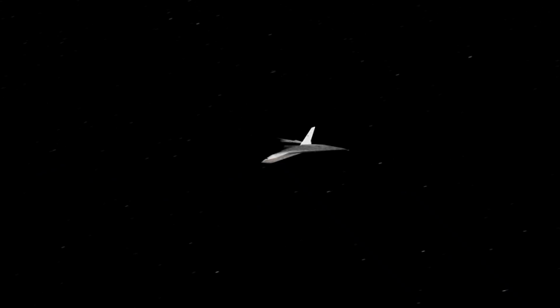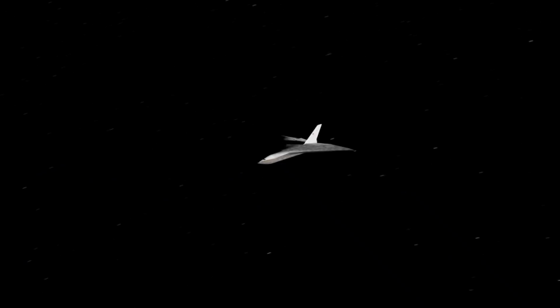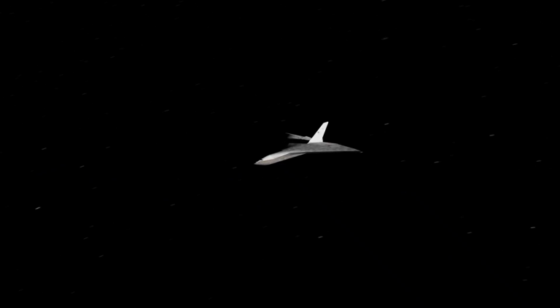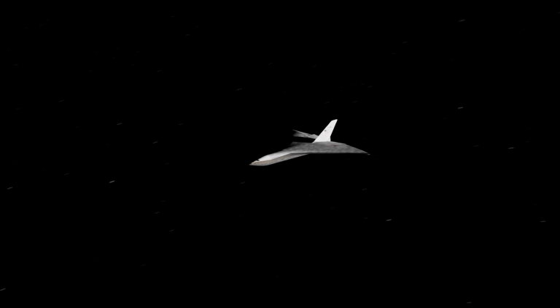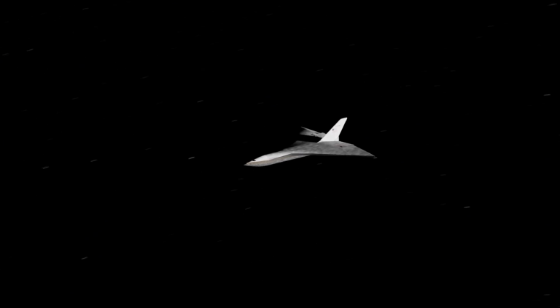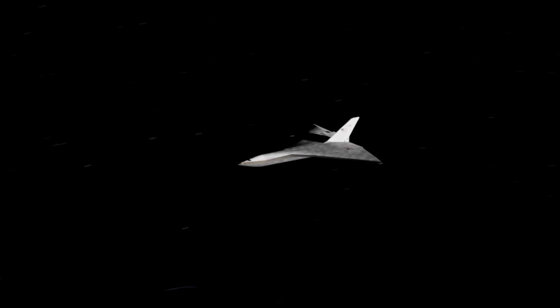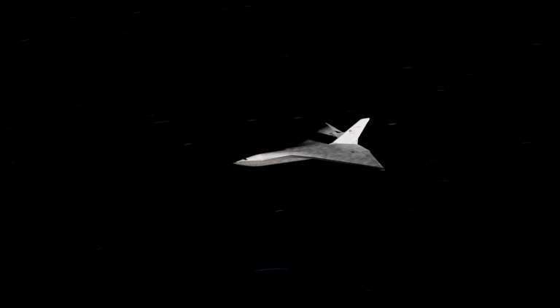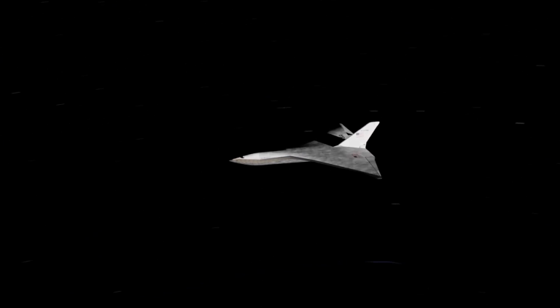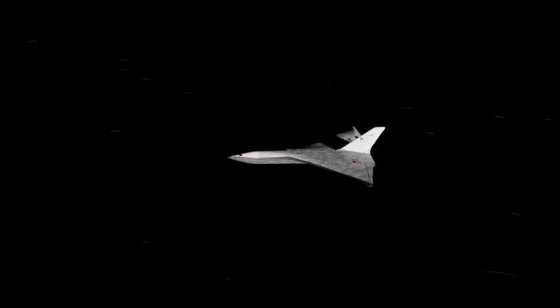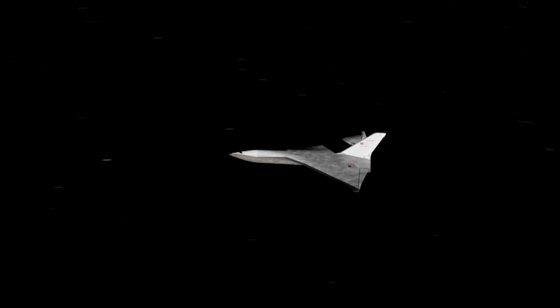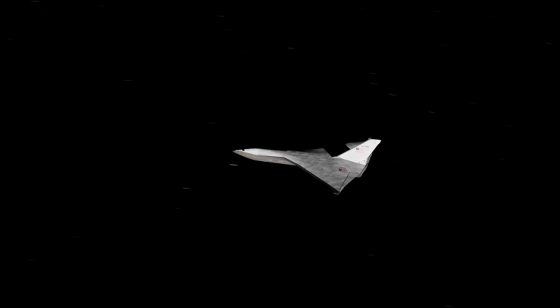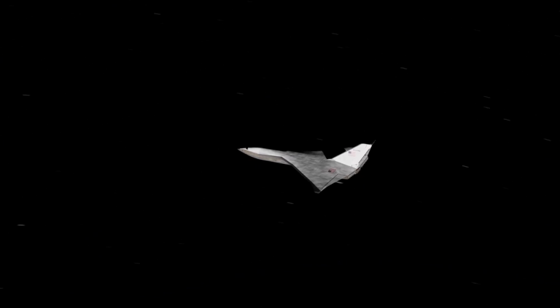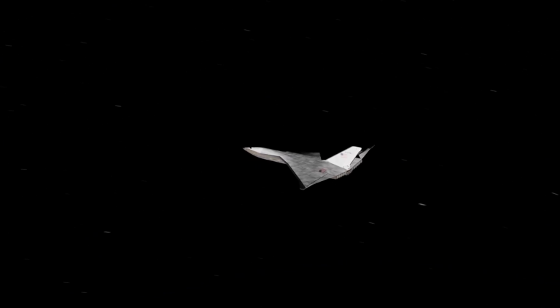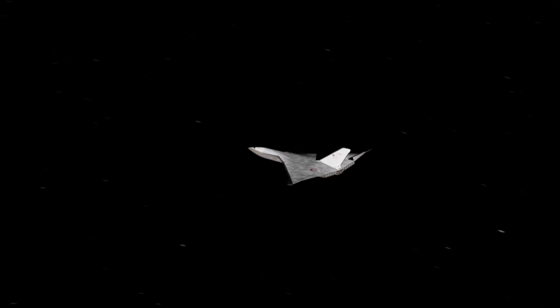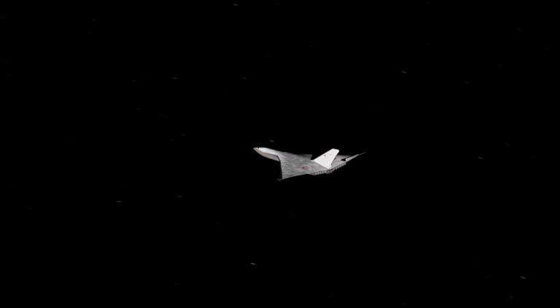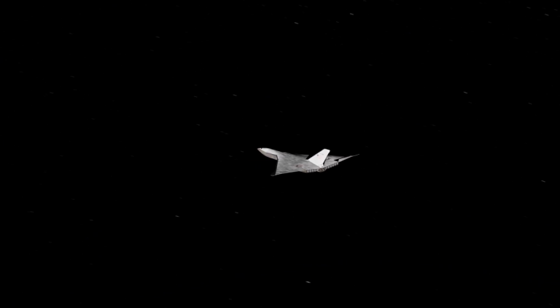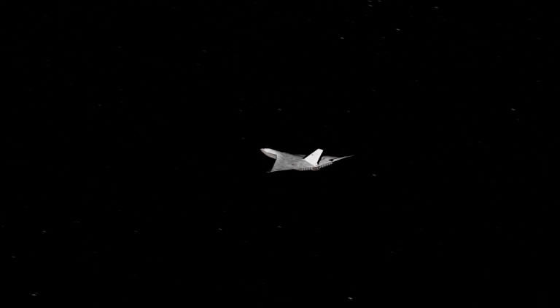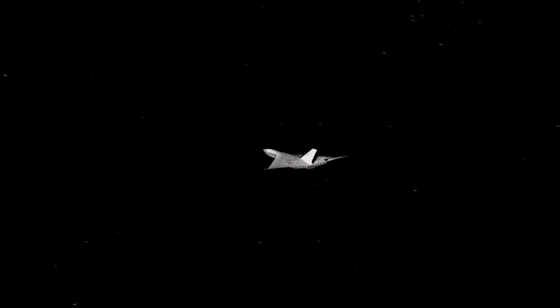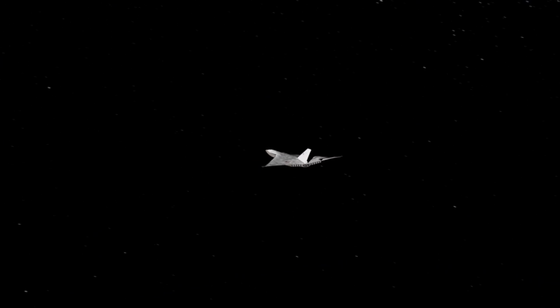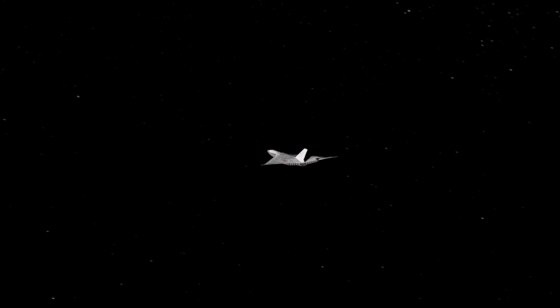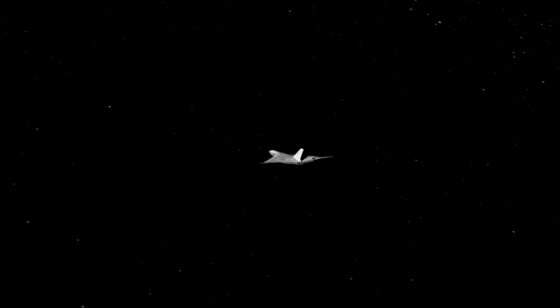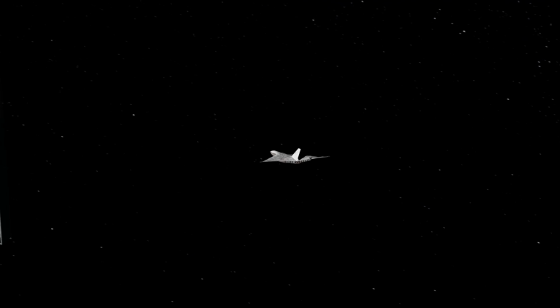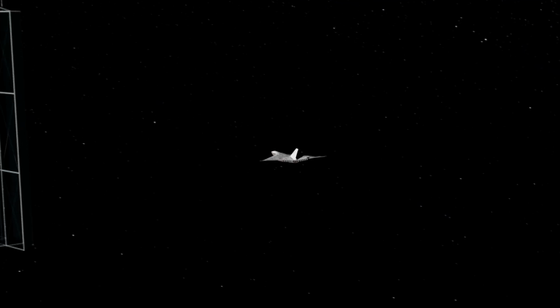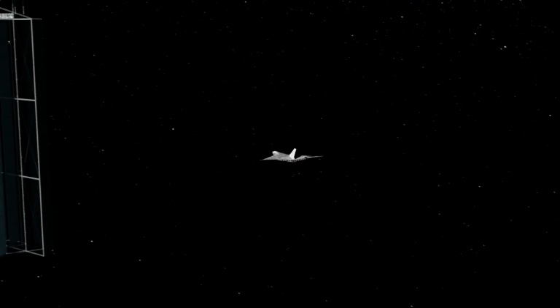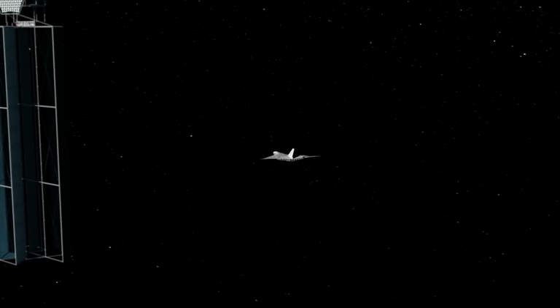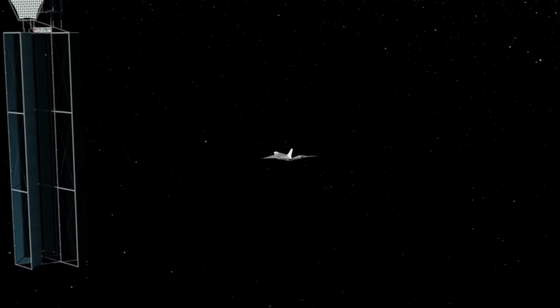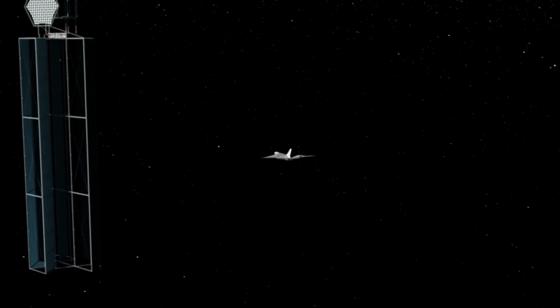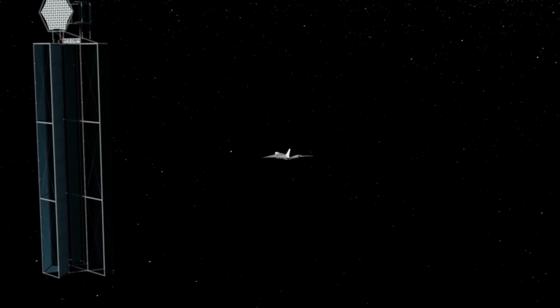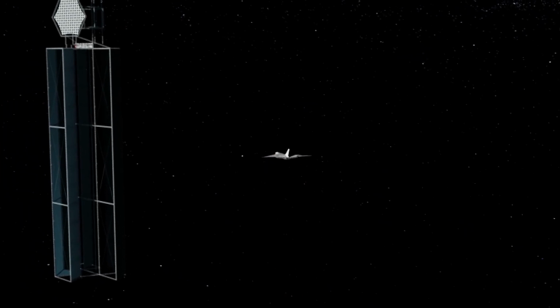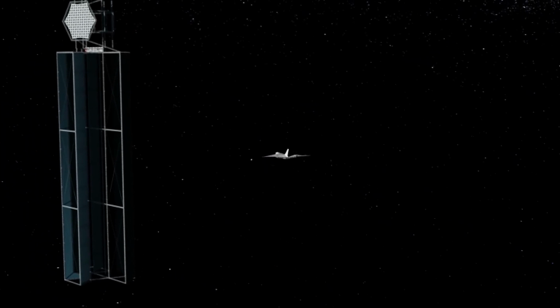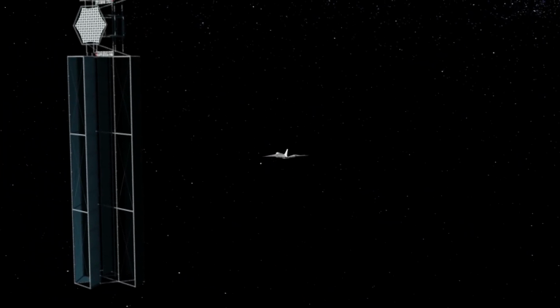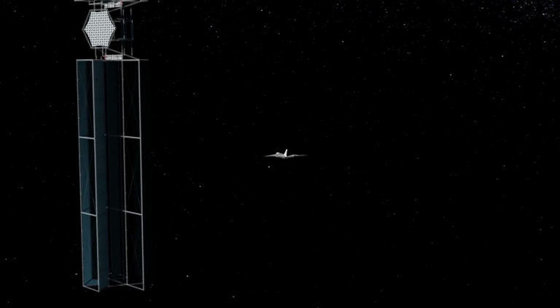While the Starraker never progressed beyond the conceptual stage, its innovative design and goals have left a lasting impact on the pursuit of more efficient and cost-effective space travel.